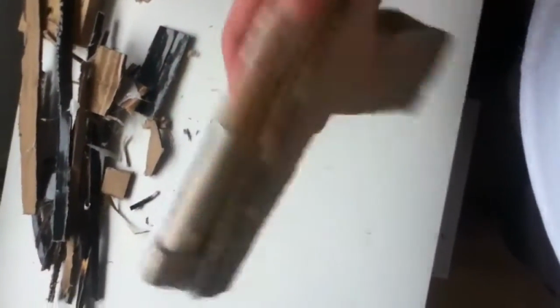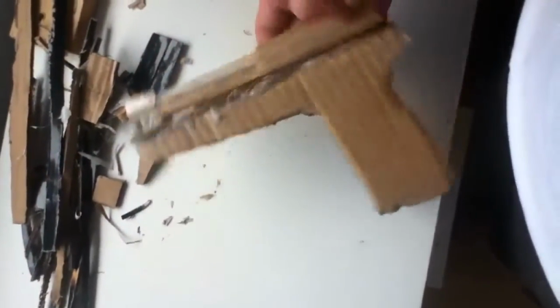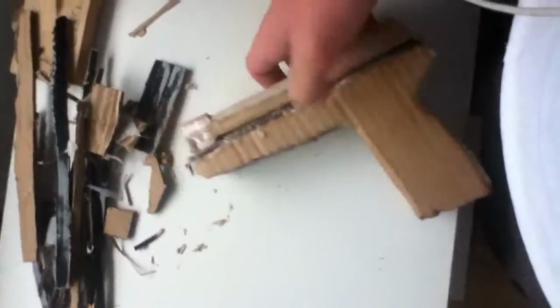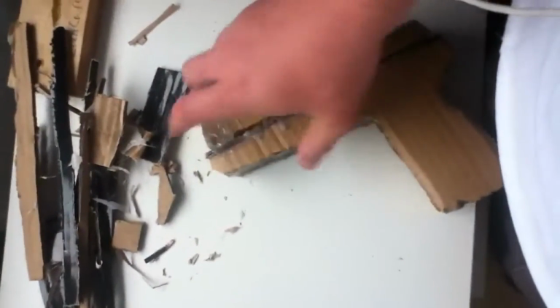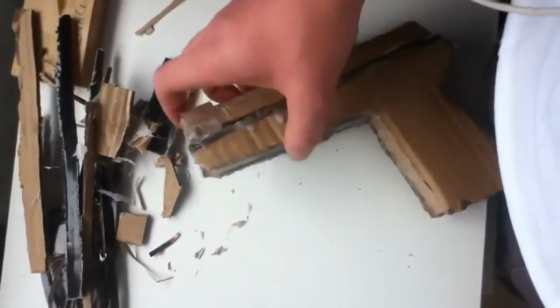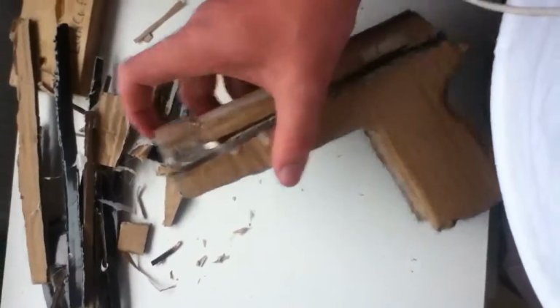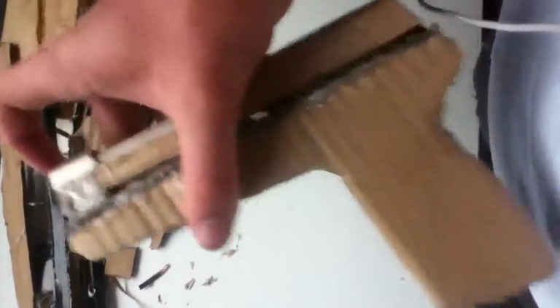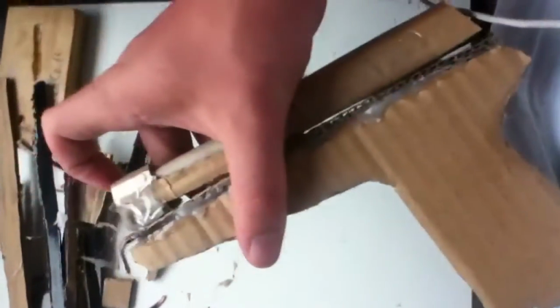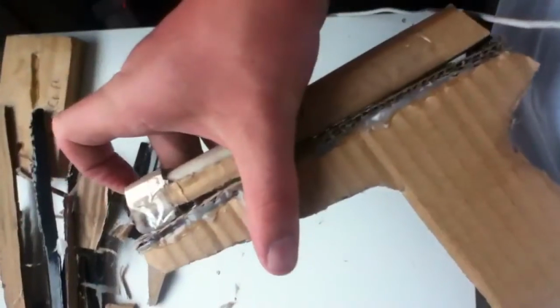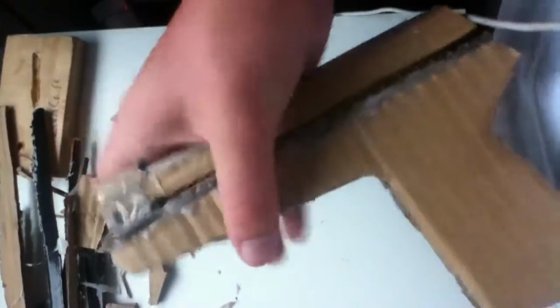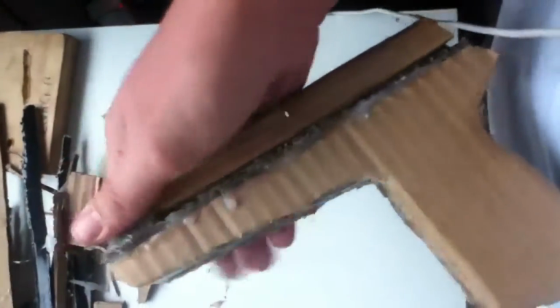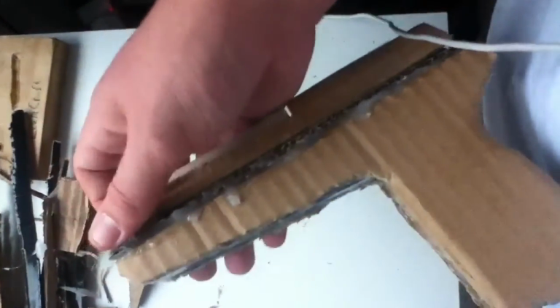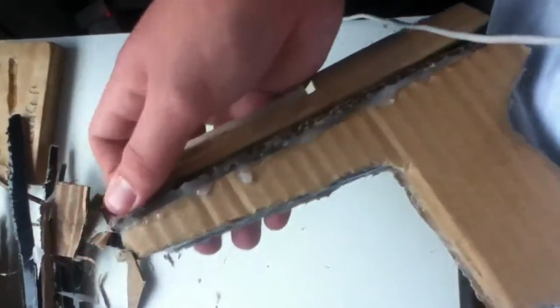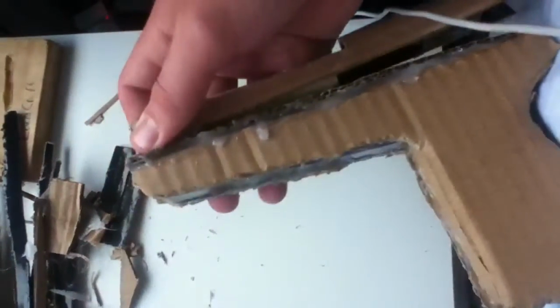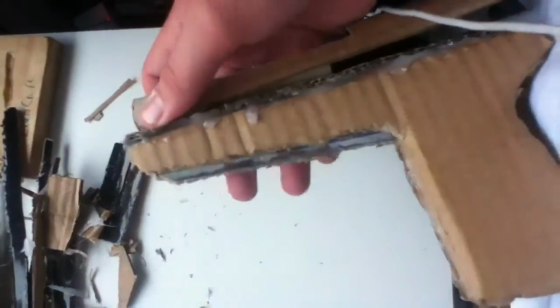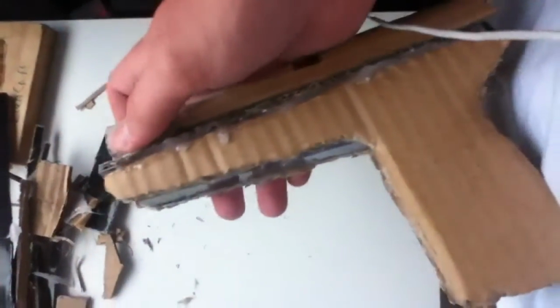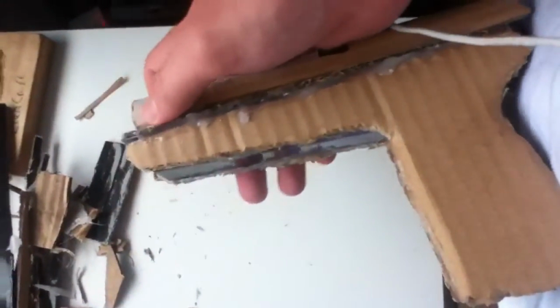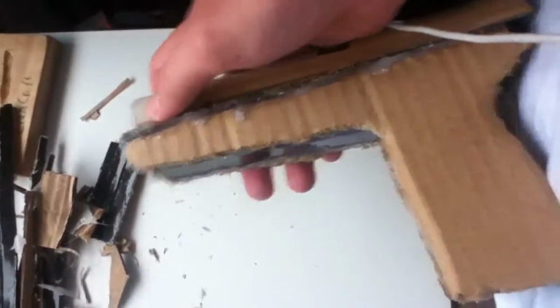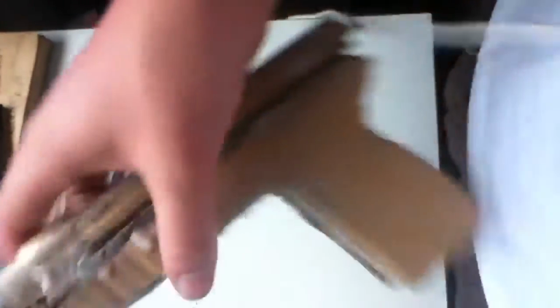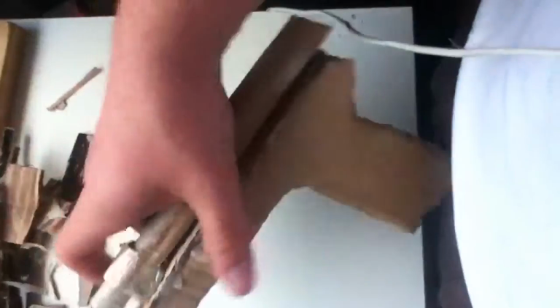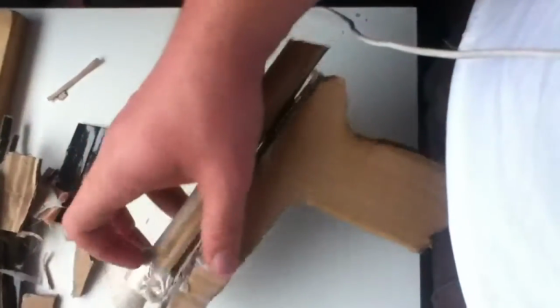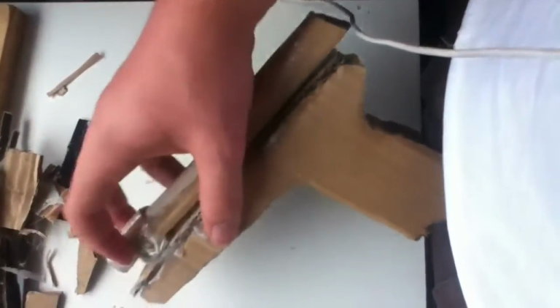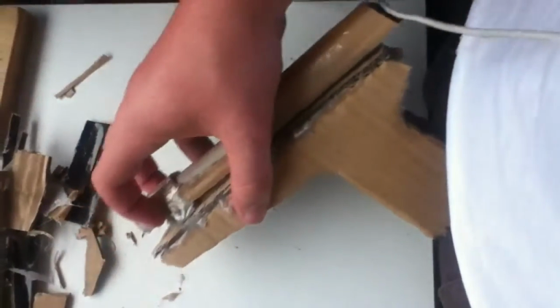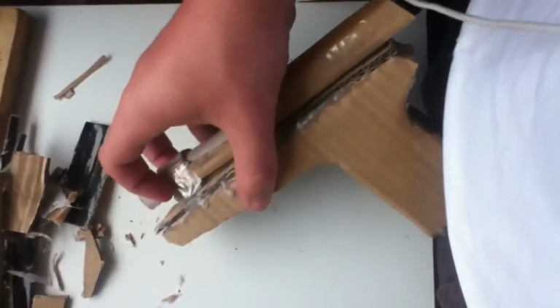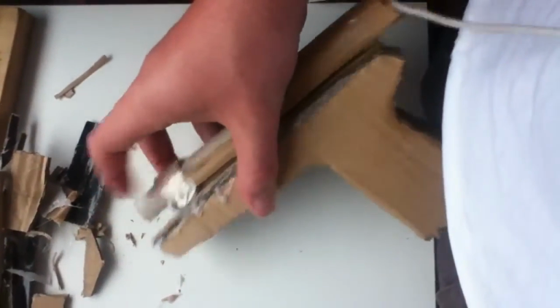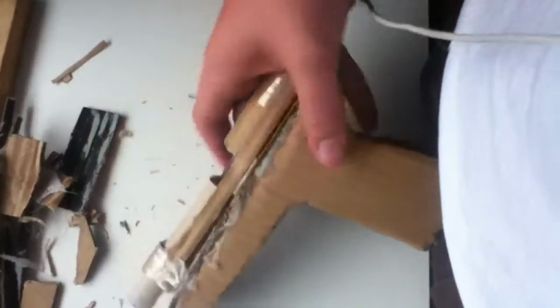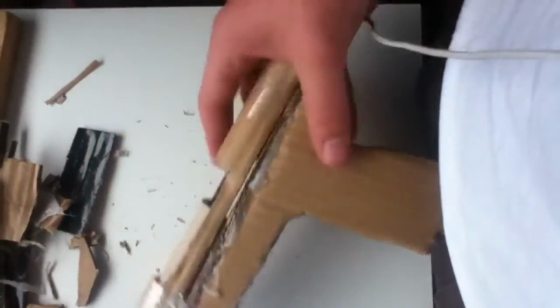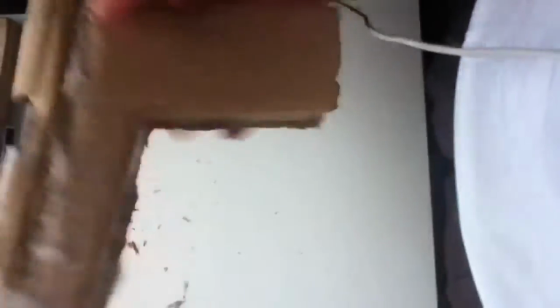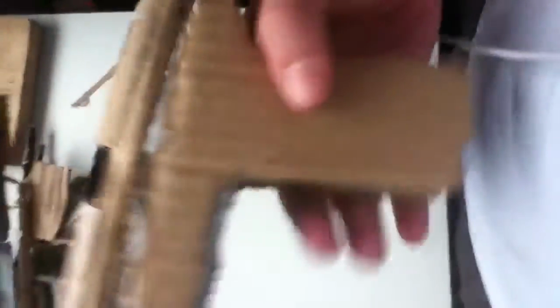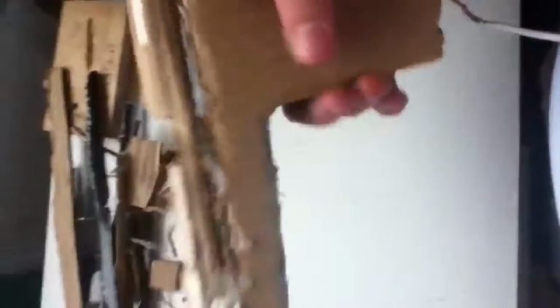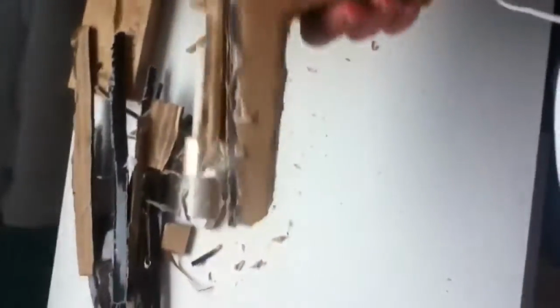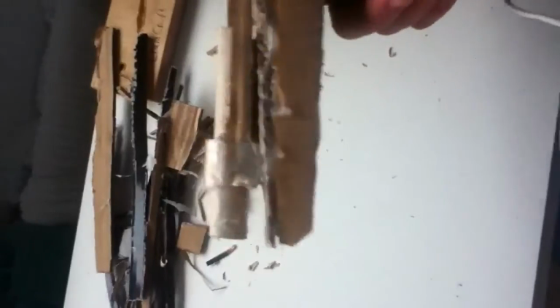I'll just pull back the slide for you — it's quite difficult to pull back actually. Might have to find a way of loosening that. So that's as far as it pulls back.